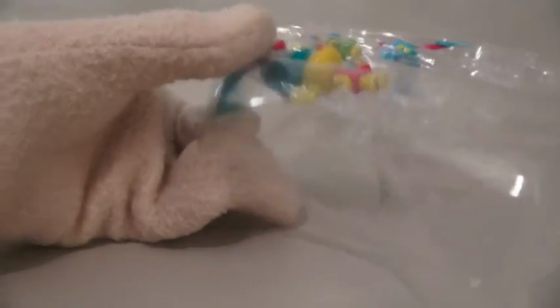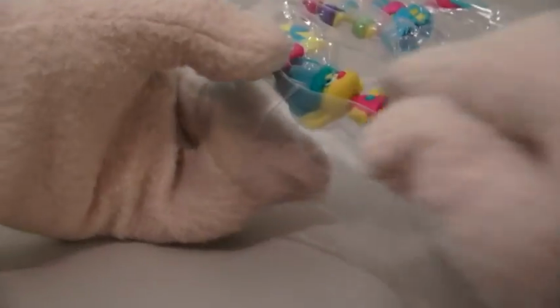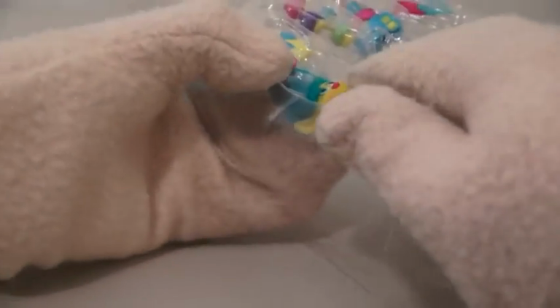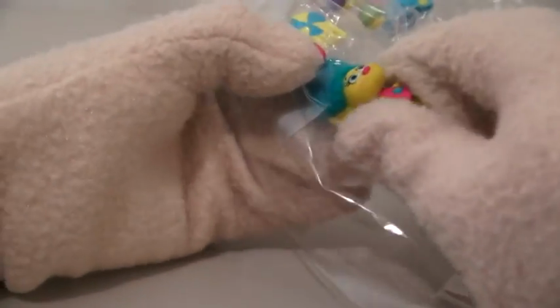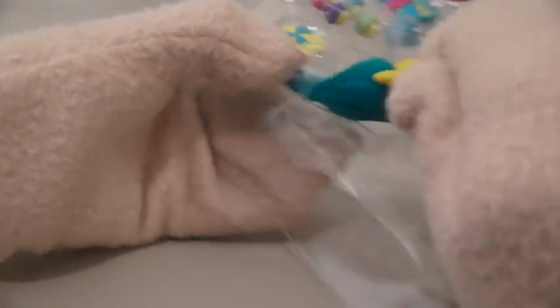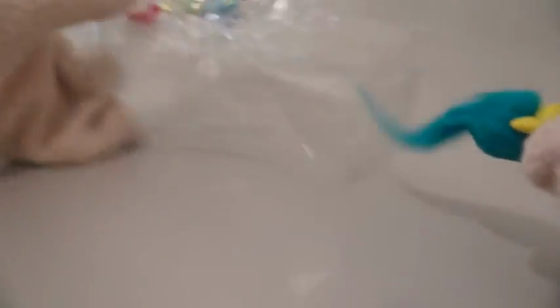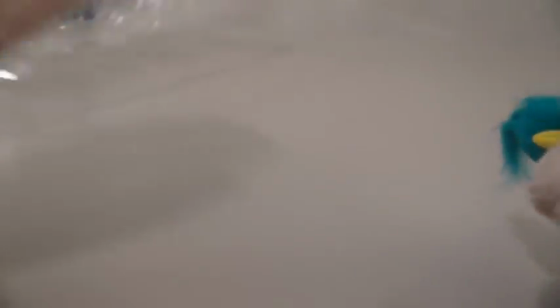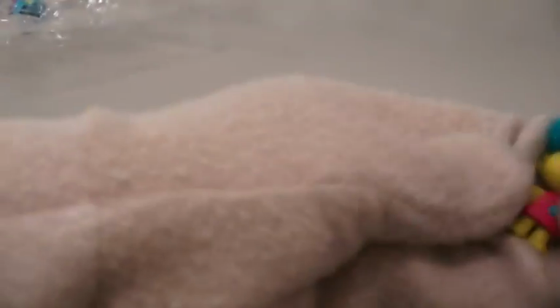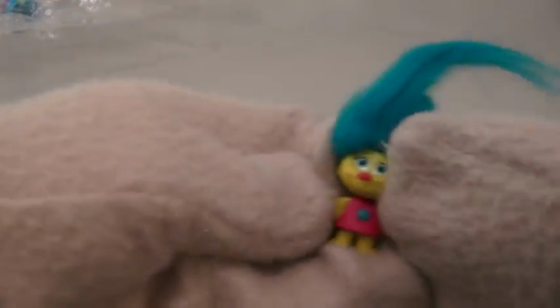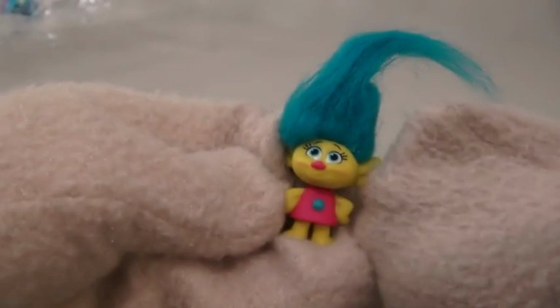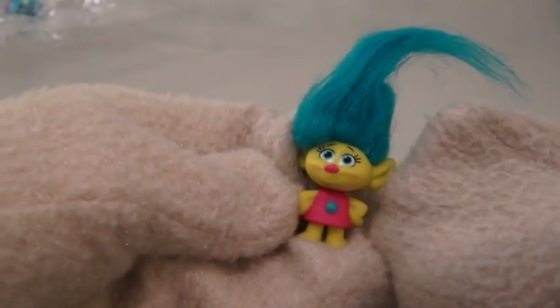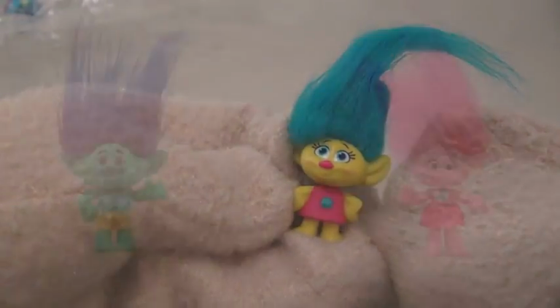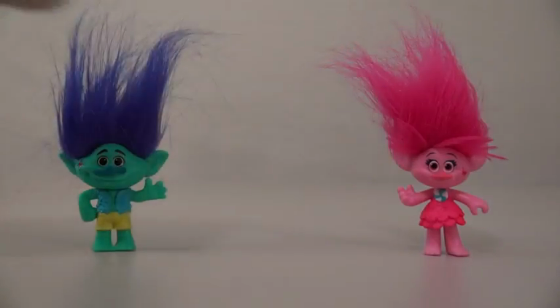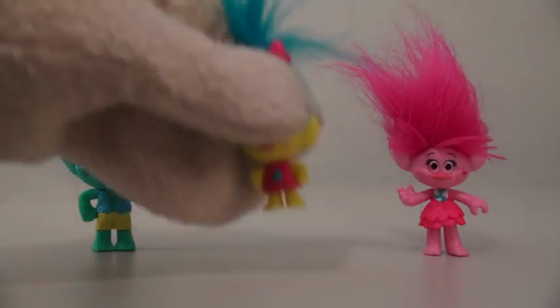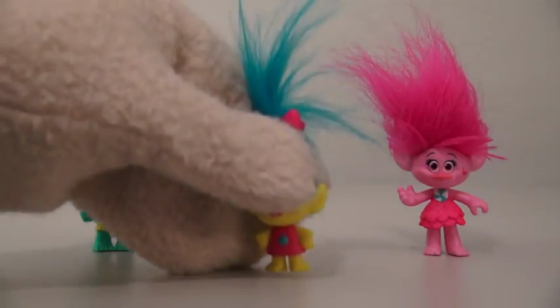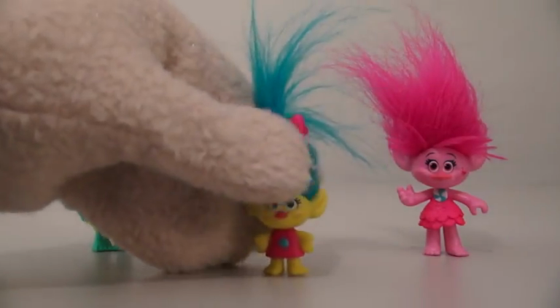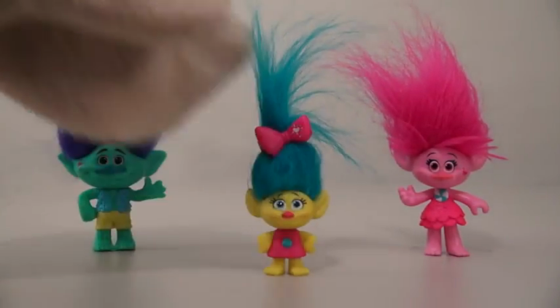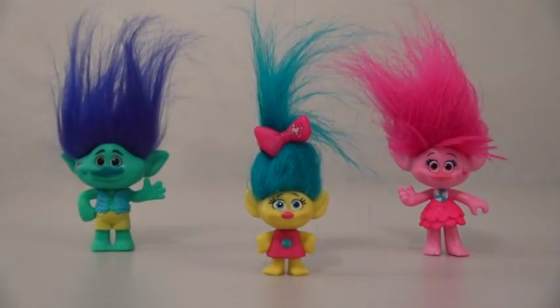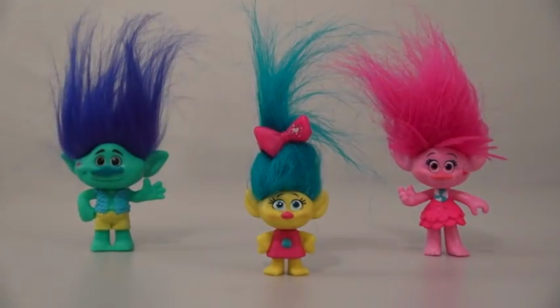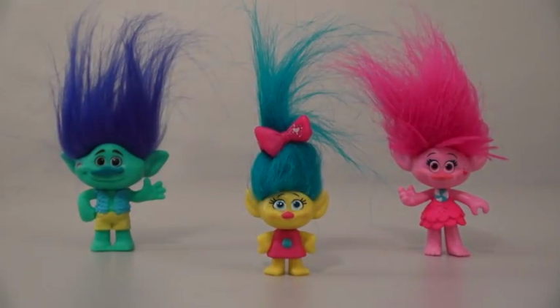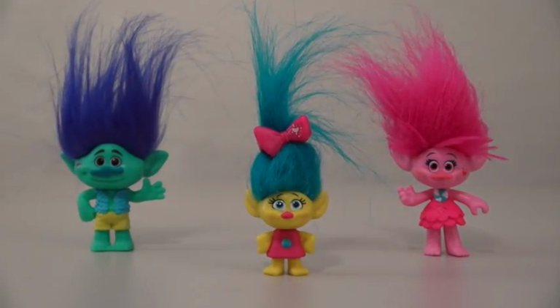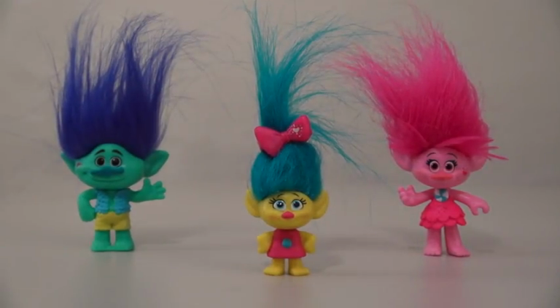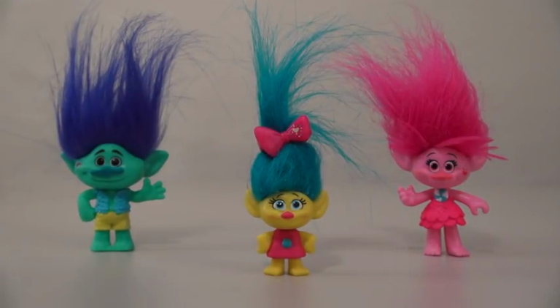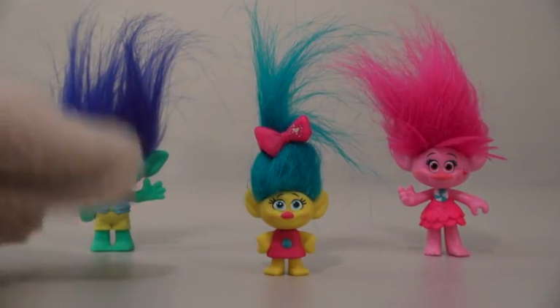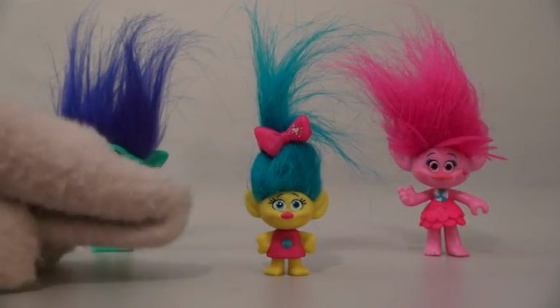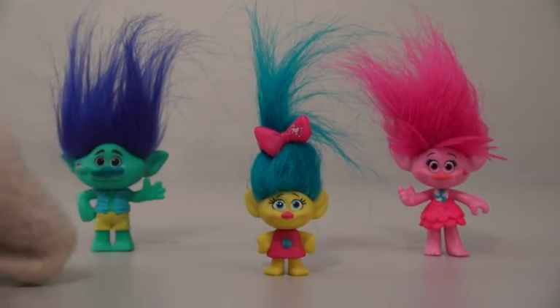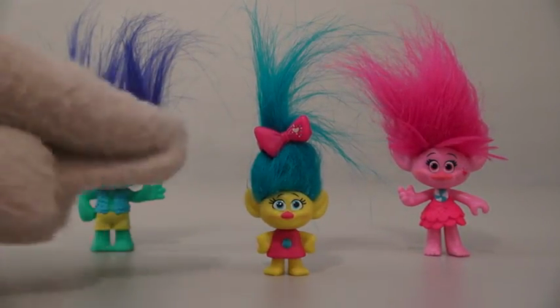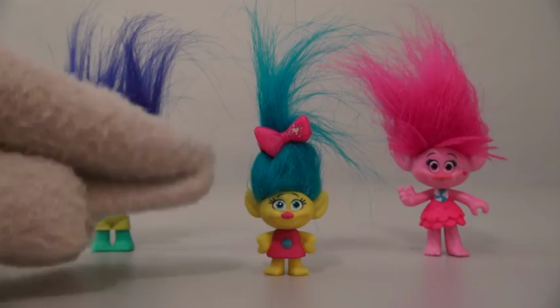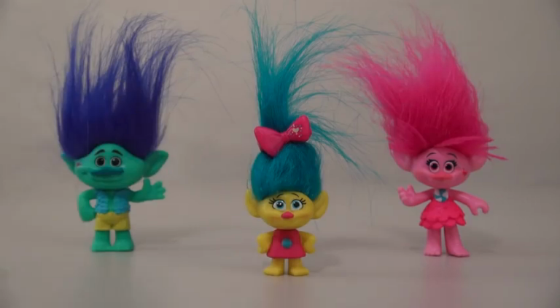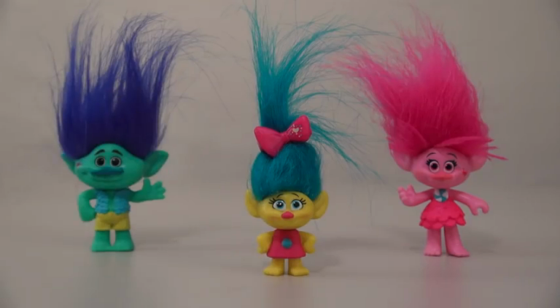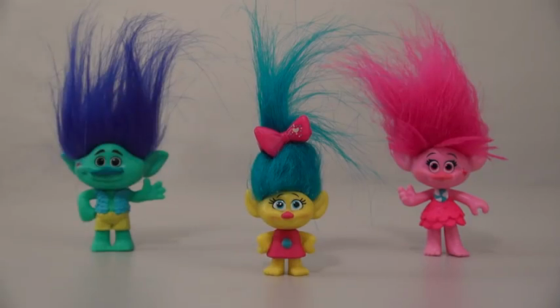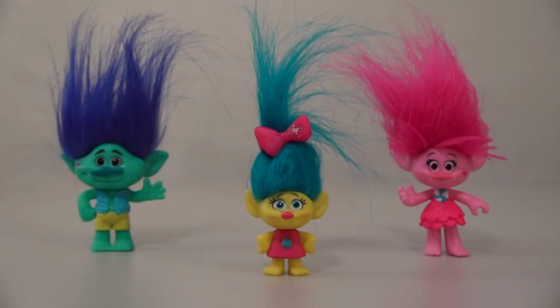The last Troll we get is a little one called Smidge! And look how much smaller she is compared to the other characters. Yeah, she's a little bit tiny, but she comes with a cool bow in her hair!